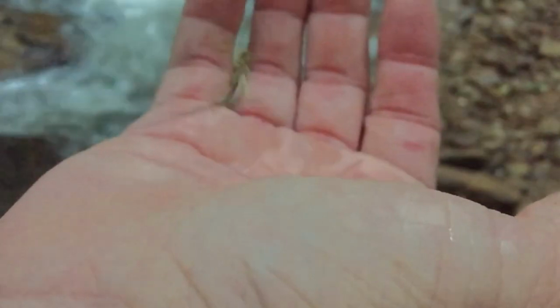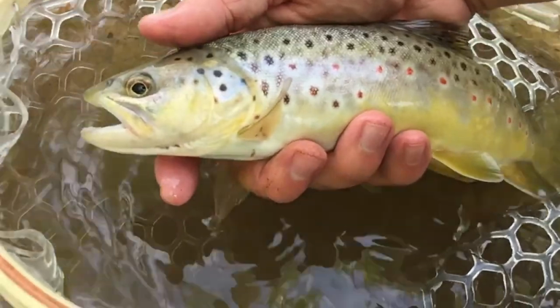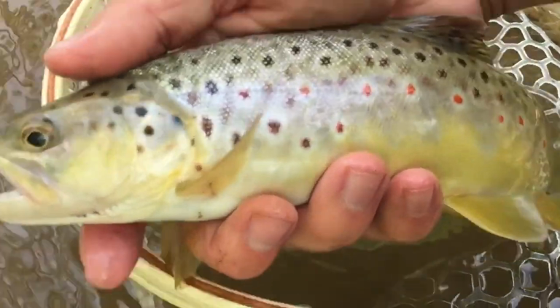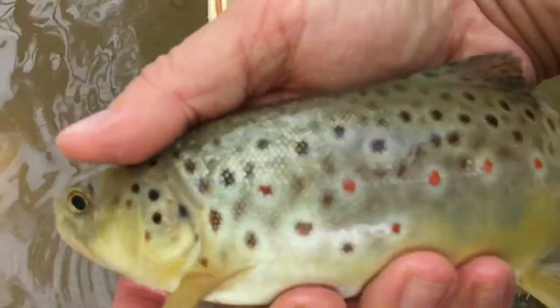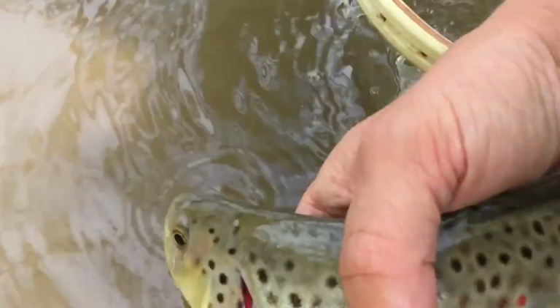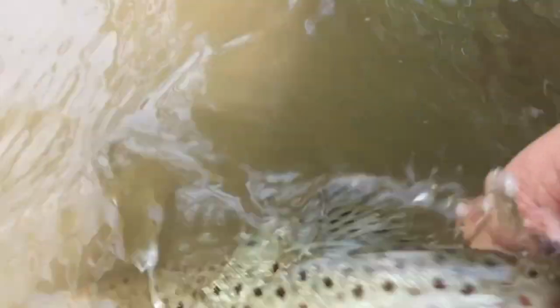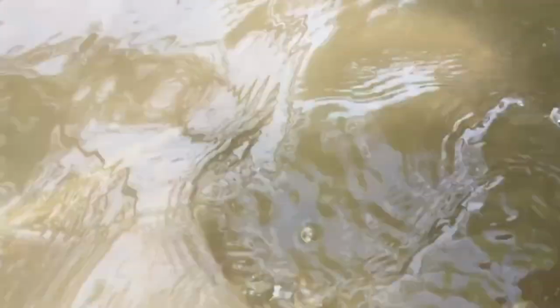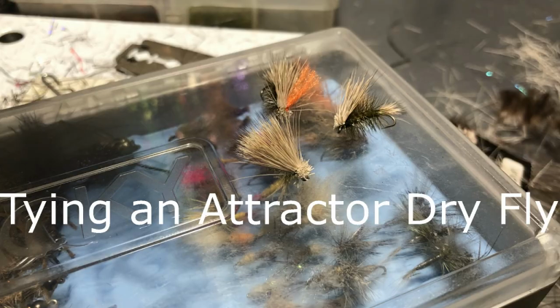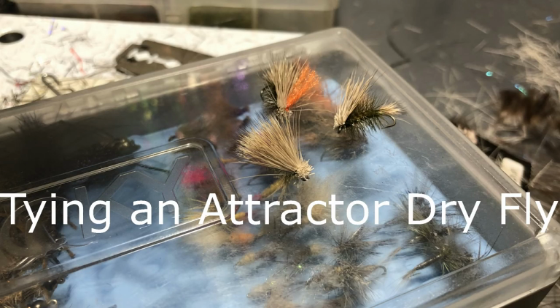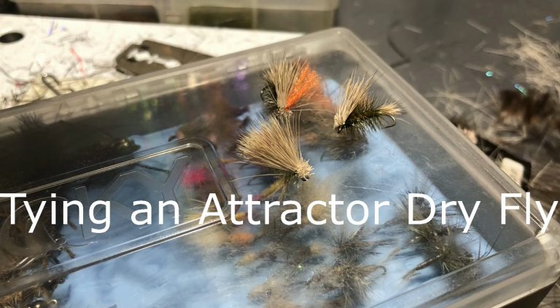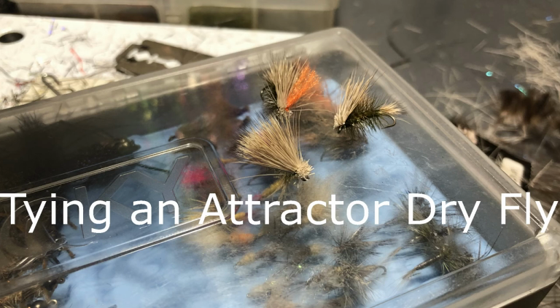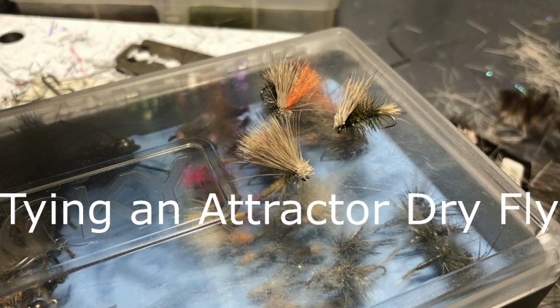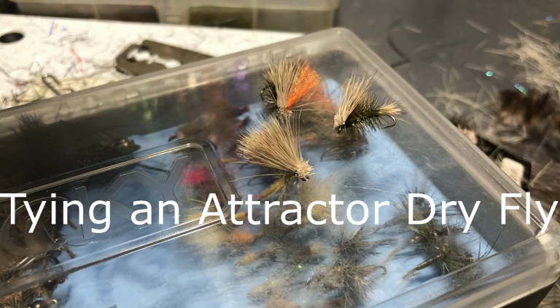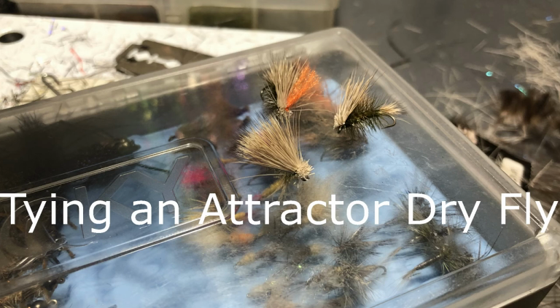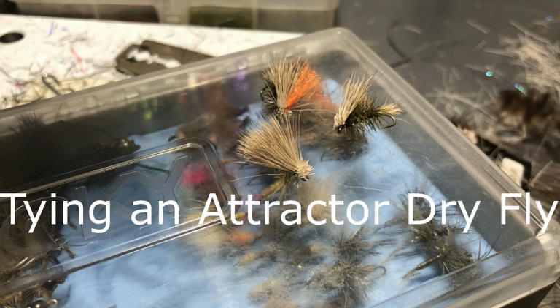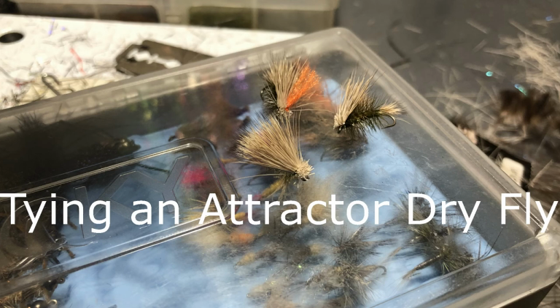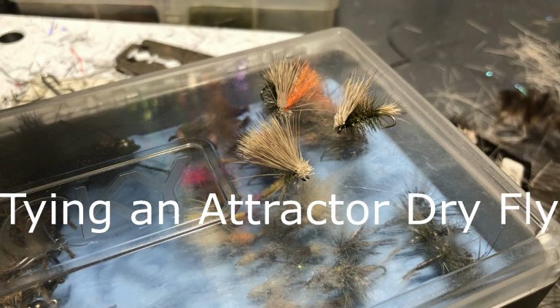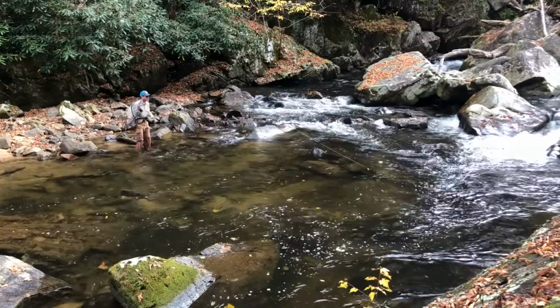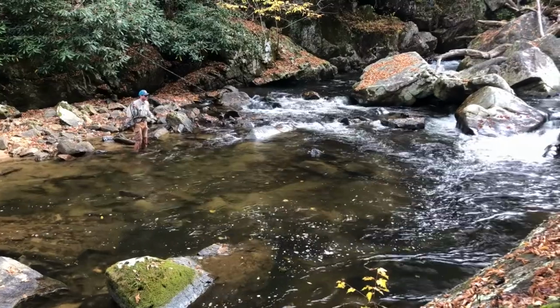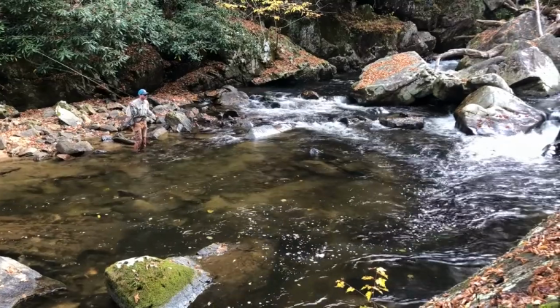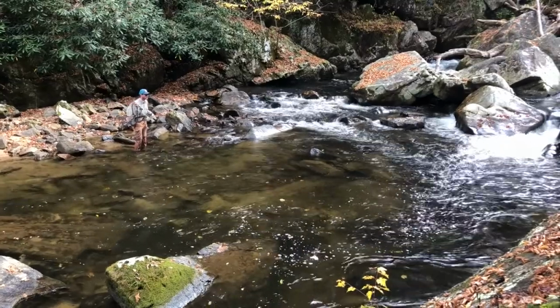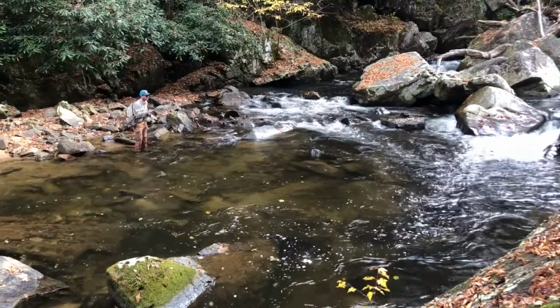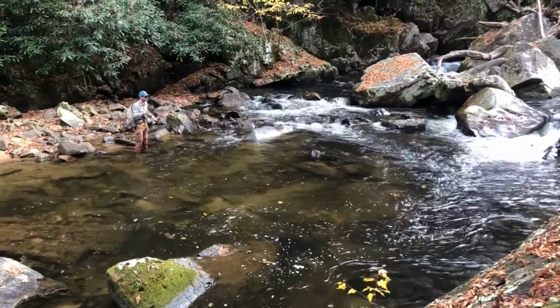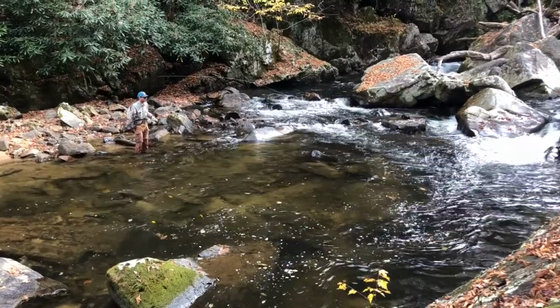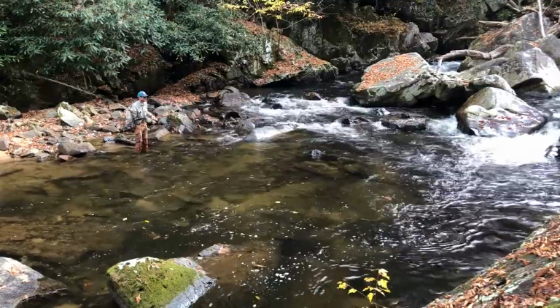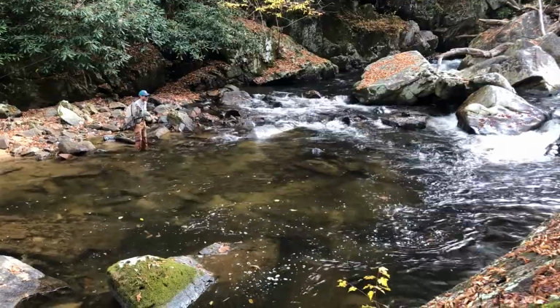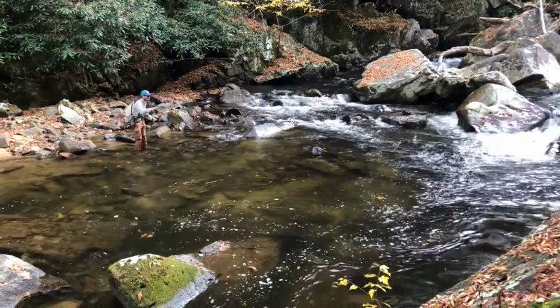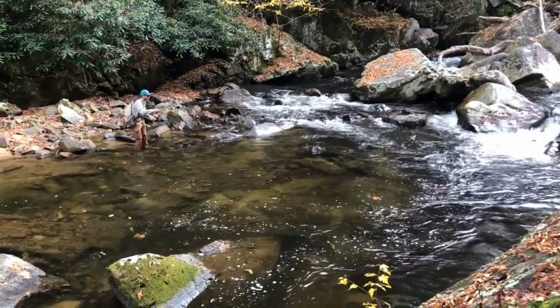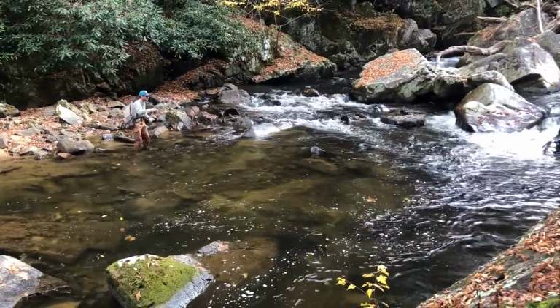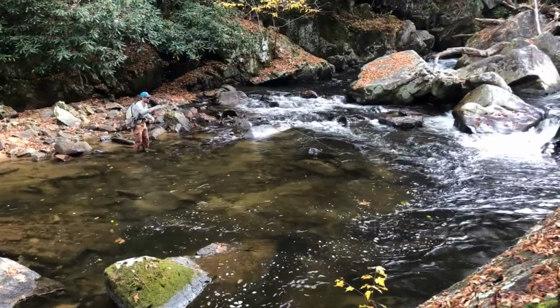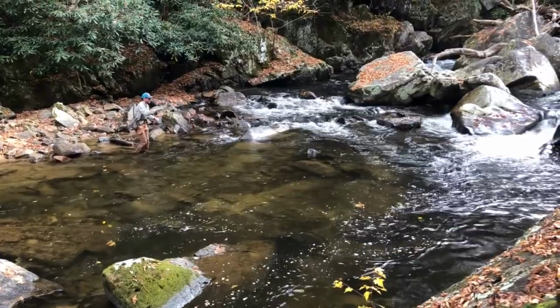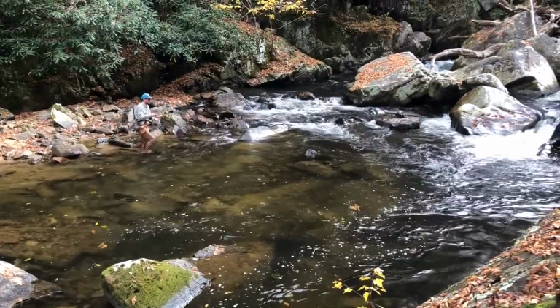Welcome to the channel everybody. Today we're going to be tying a tractor dry fly. It's a cross between a stimulator and an elk hair caddis — more of a simpler way to tie a stimulator.